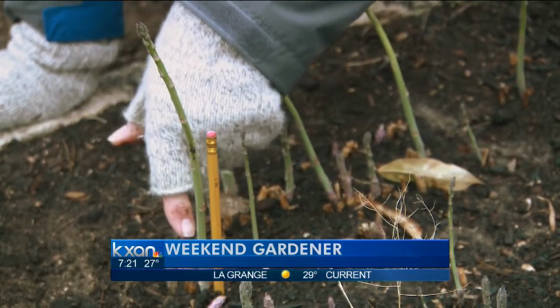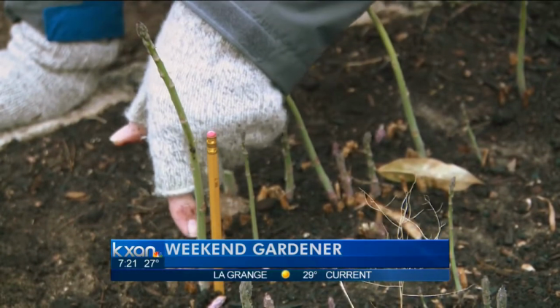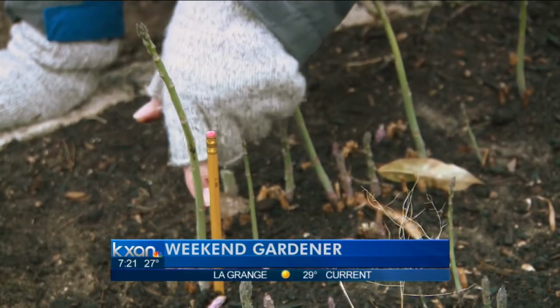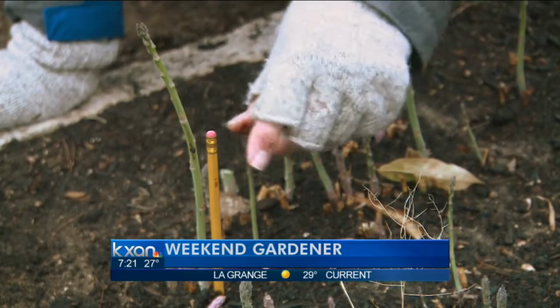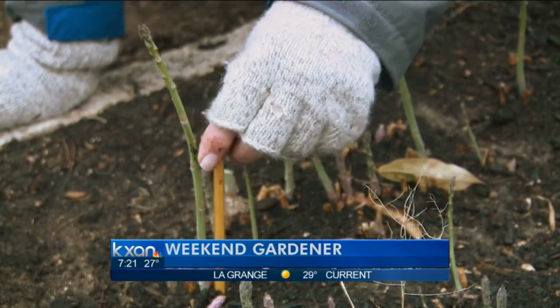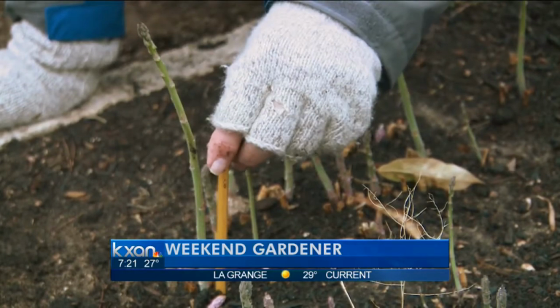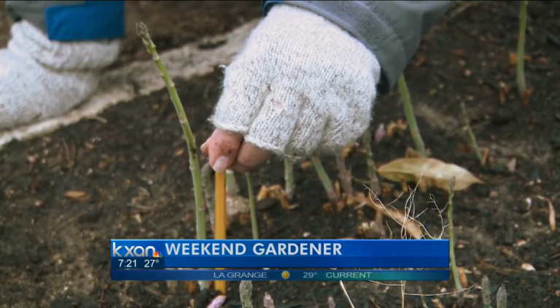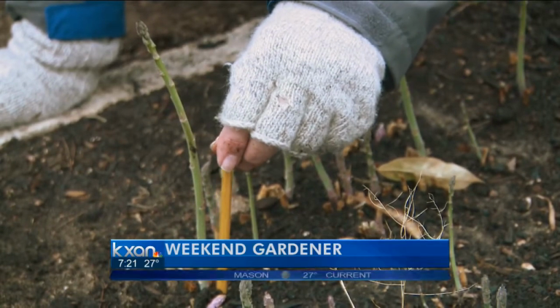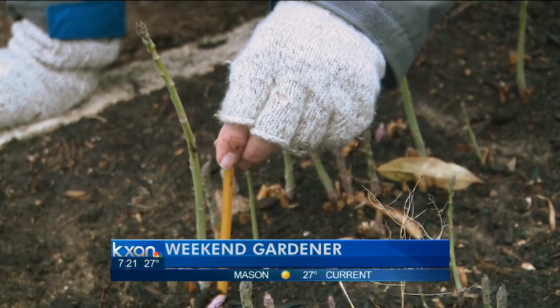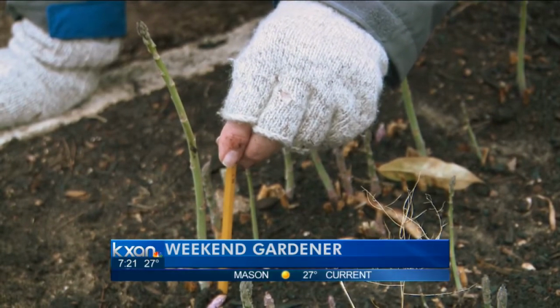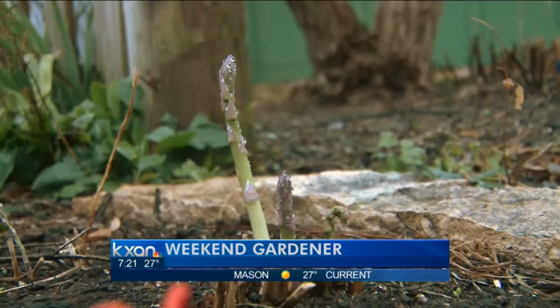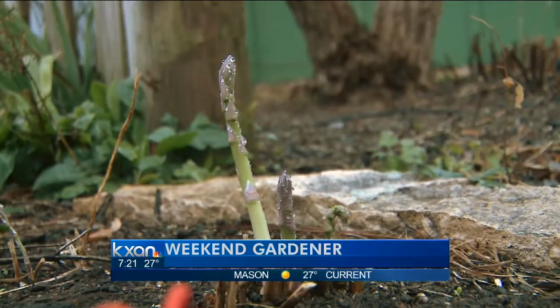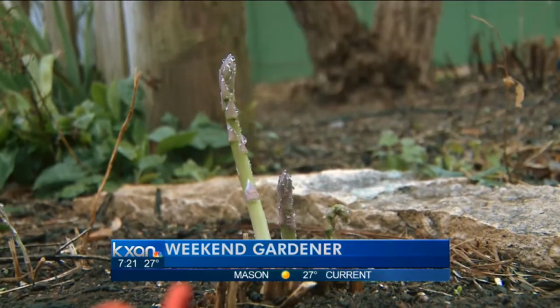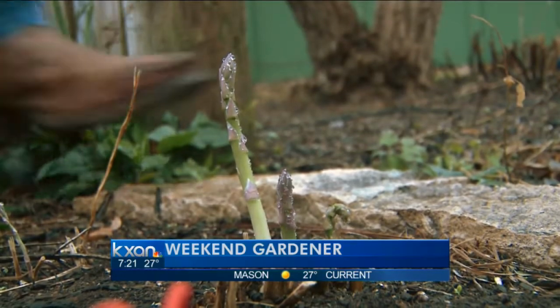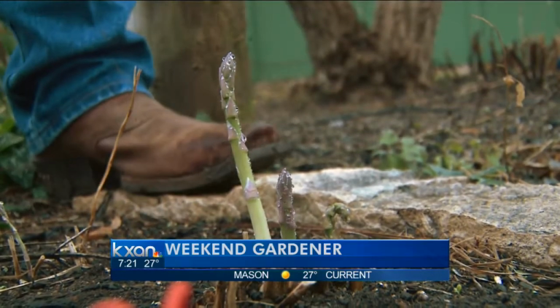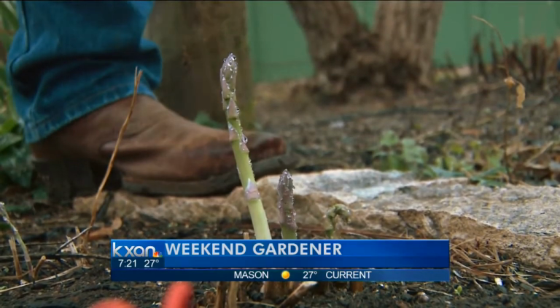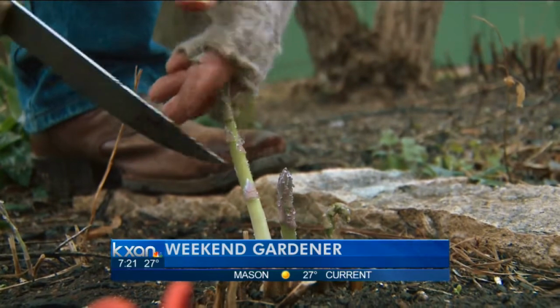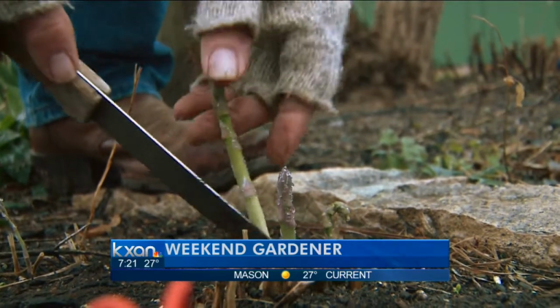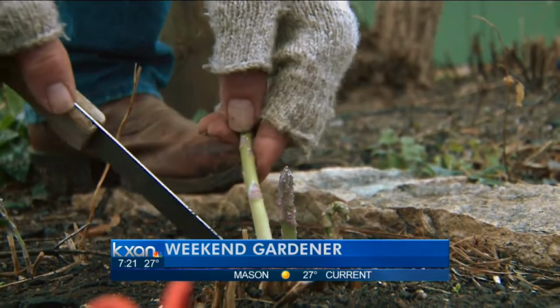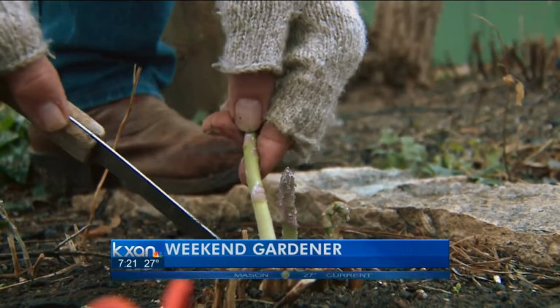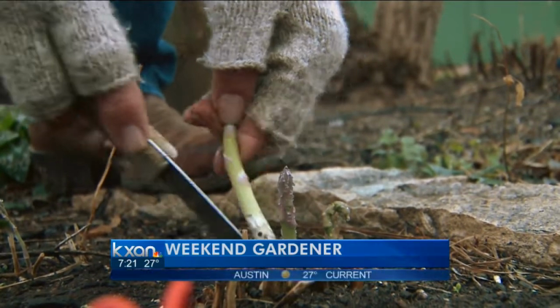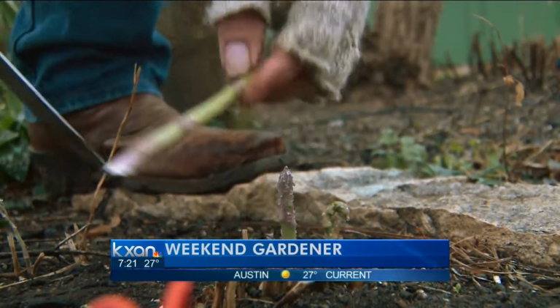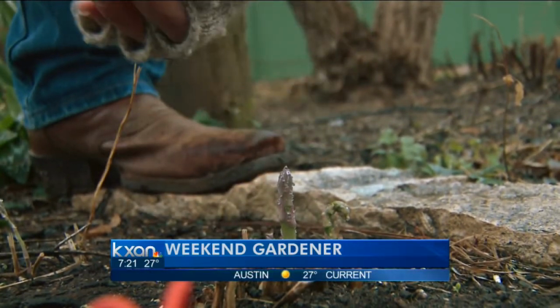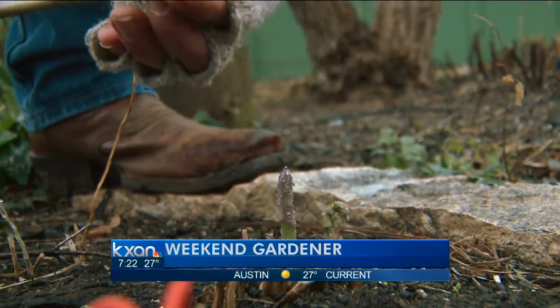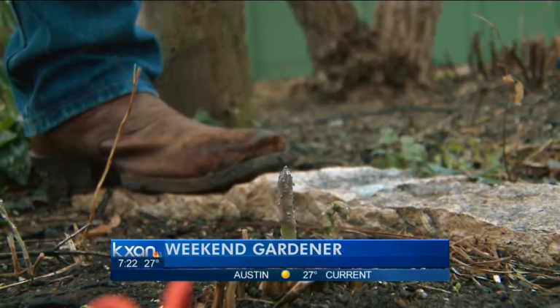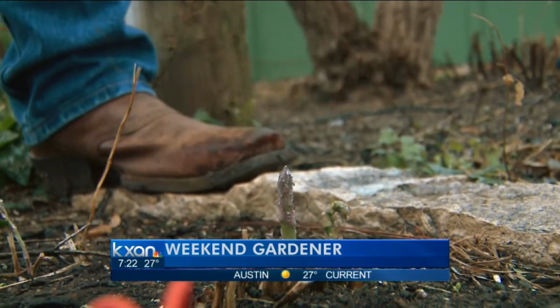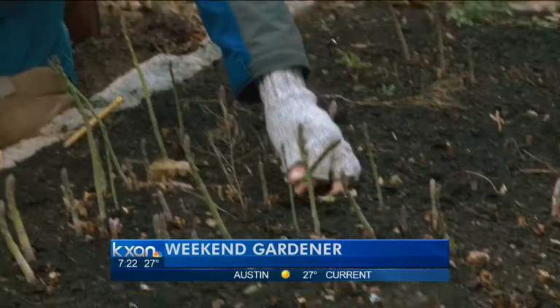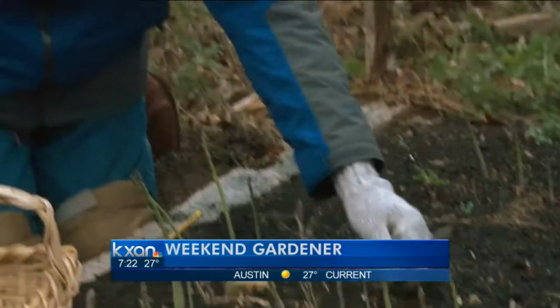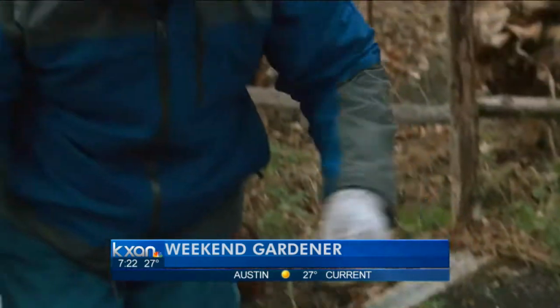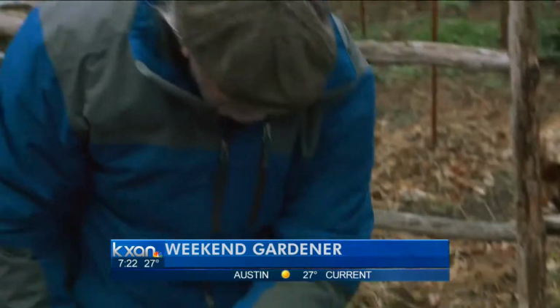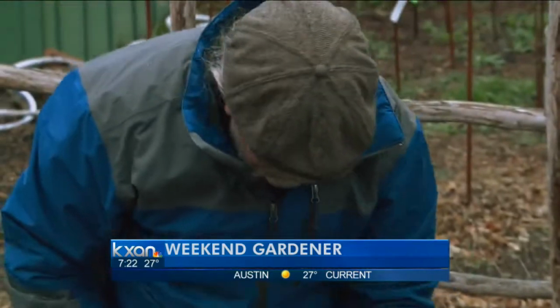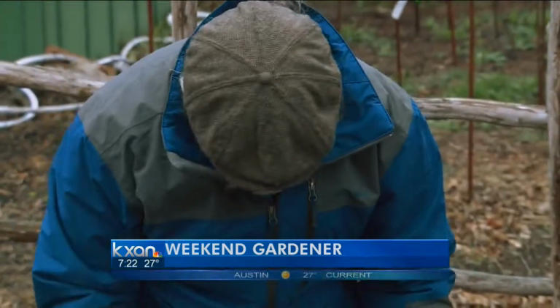So leave the little ones, let them continue to get established and go in there and harvest some of these guys right at the soil line. Just take it off. Well, that one snapped just nice. And then just keep doing that.